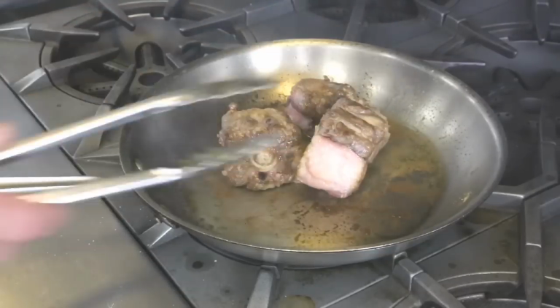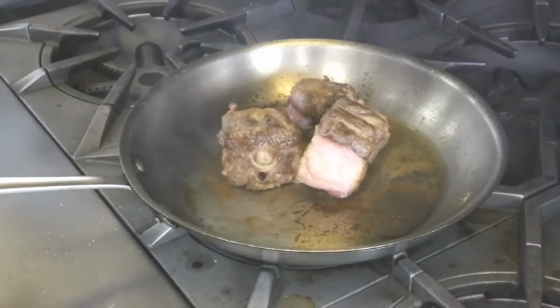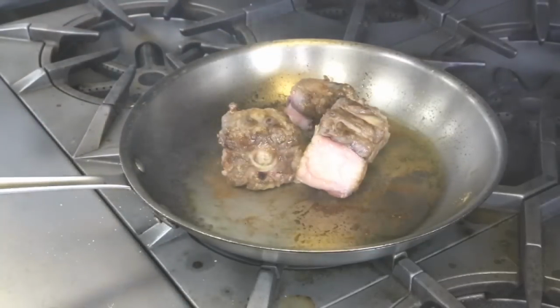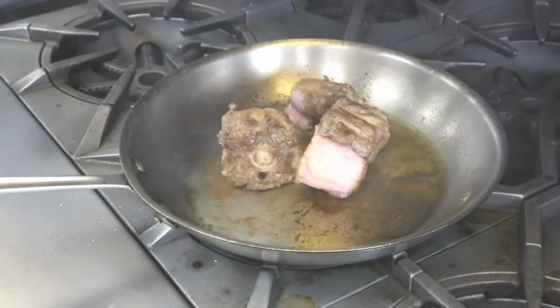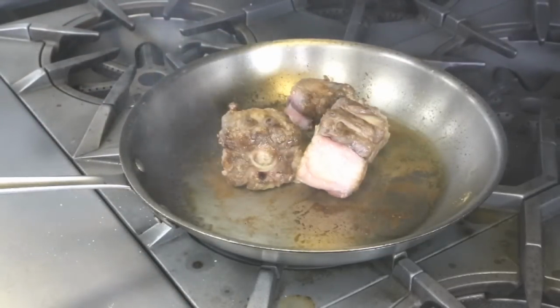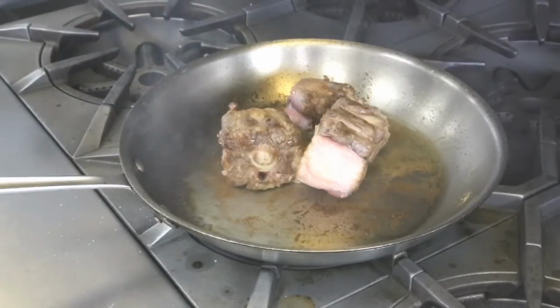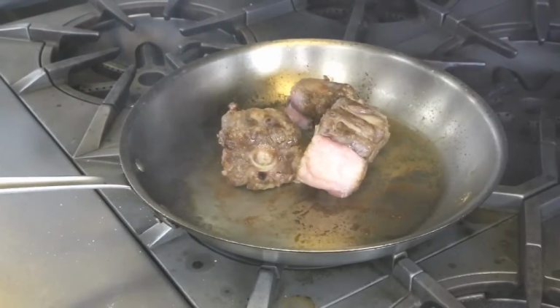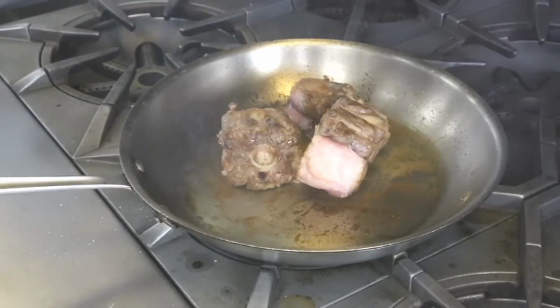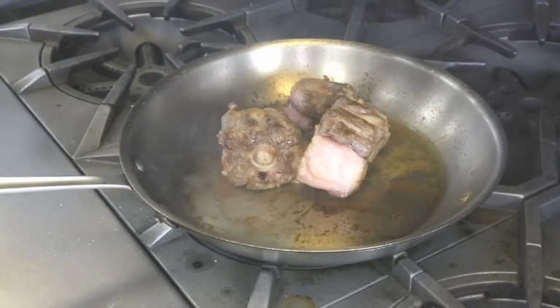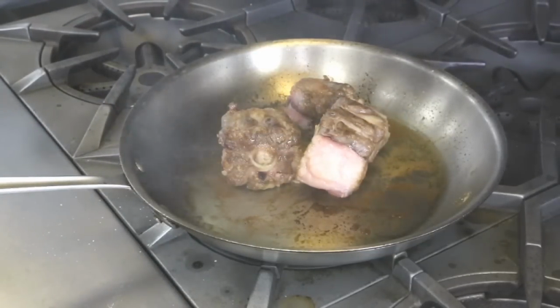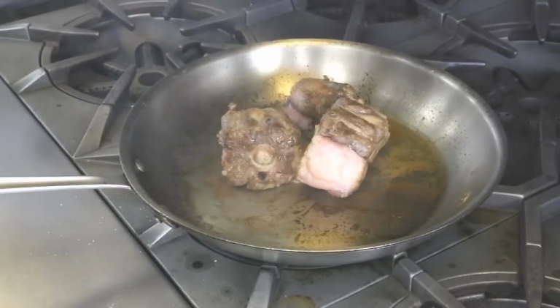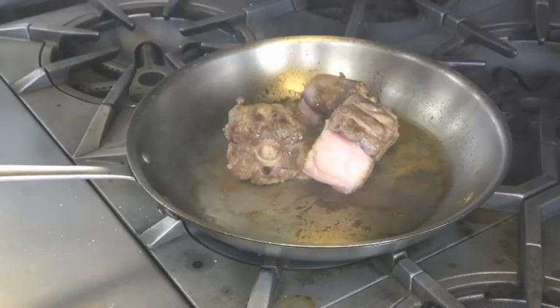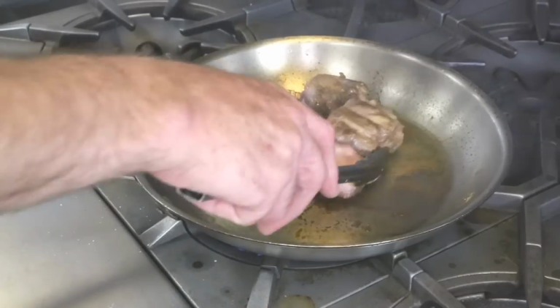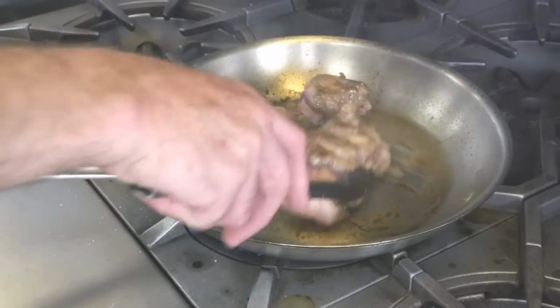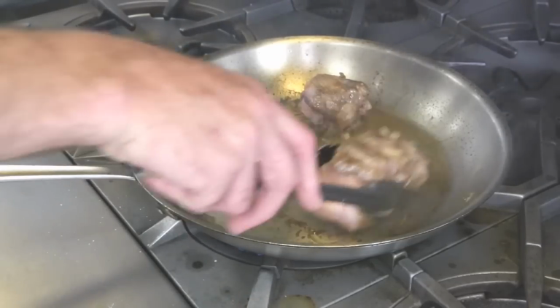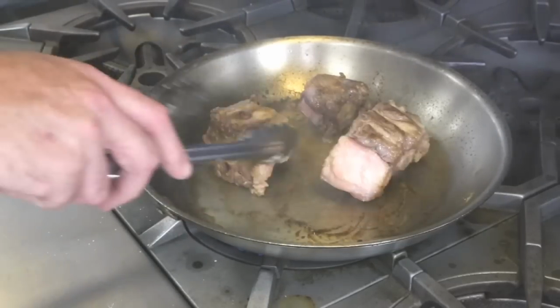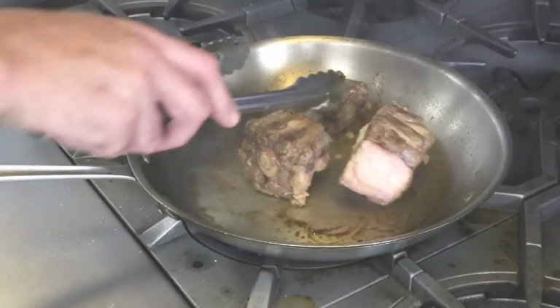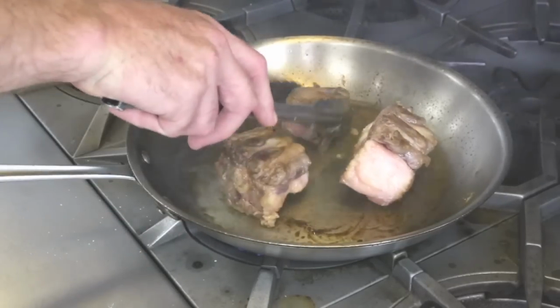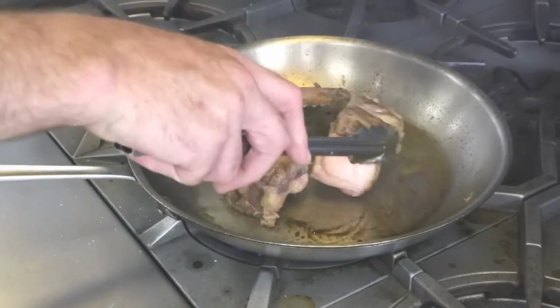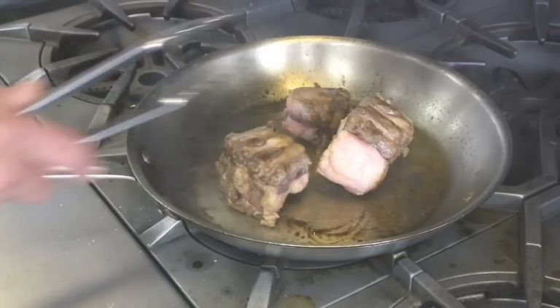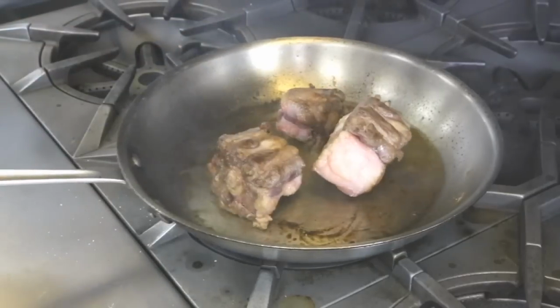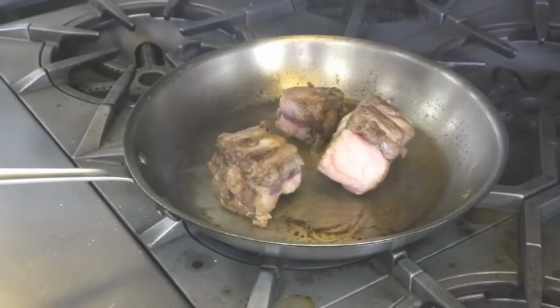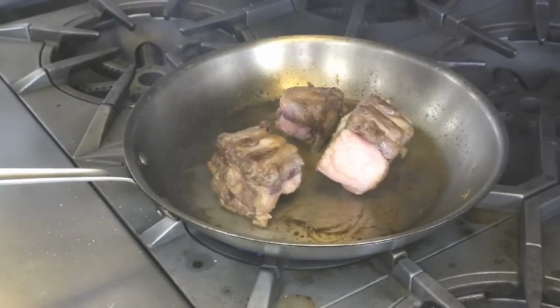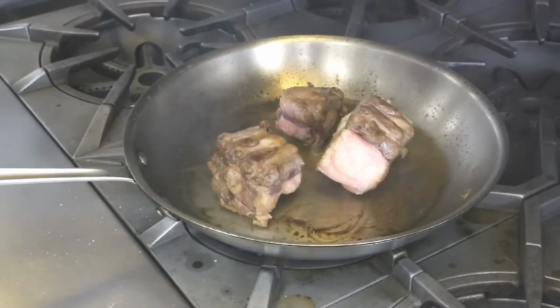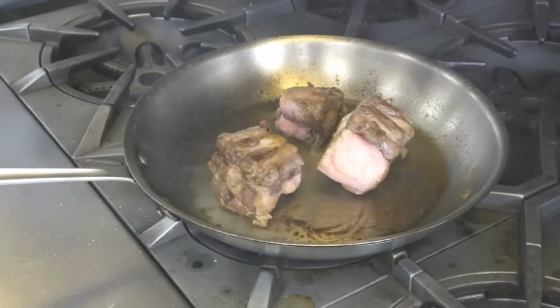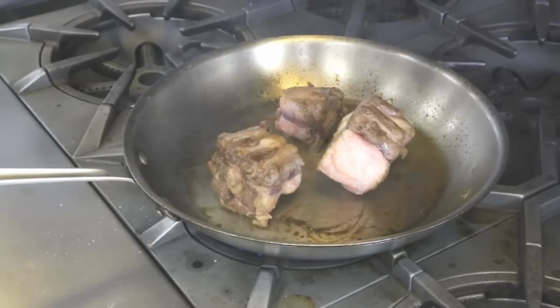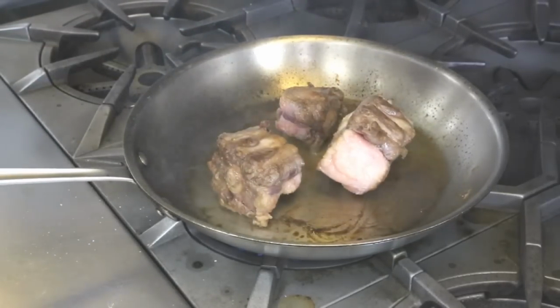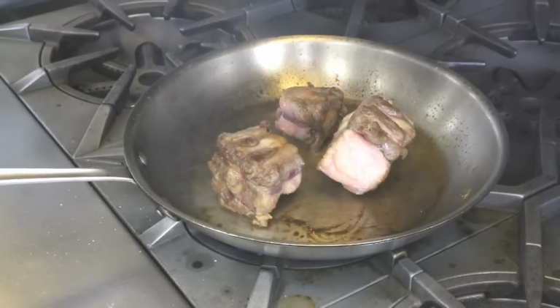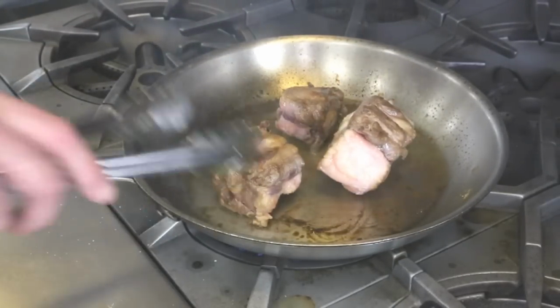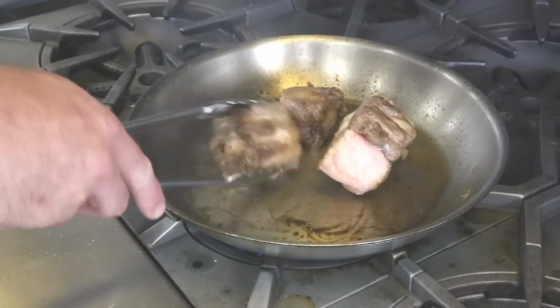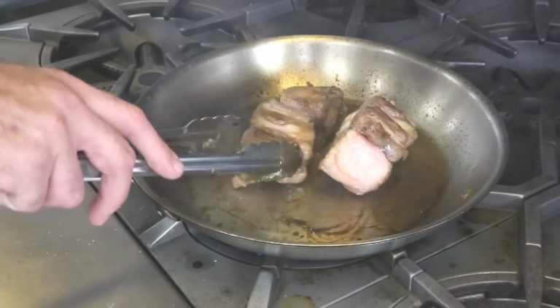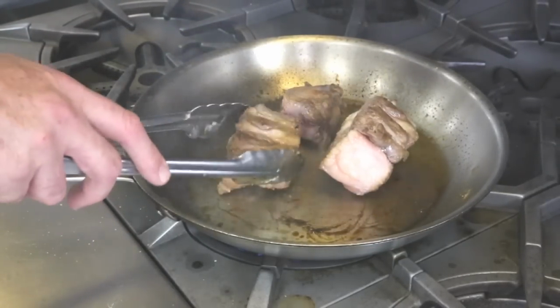You always want to adjust your temperature and make sure it doesn't get too hot because the flour burns very easily. You don't want that to happen, otherwise you have a funky taste from the burnt flour in there.